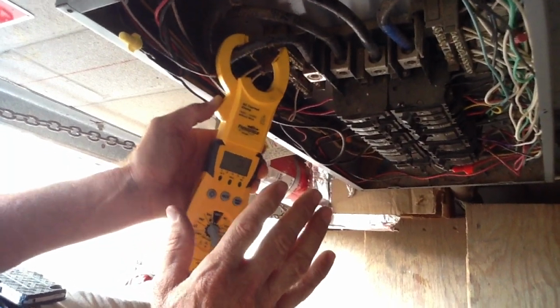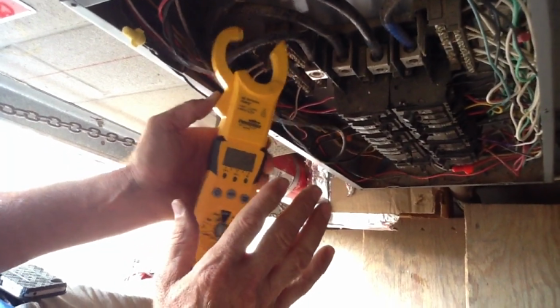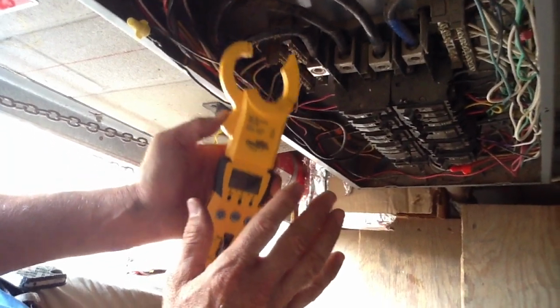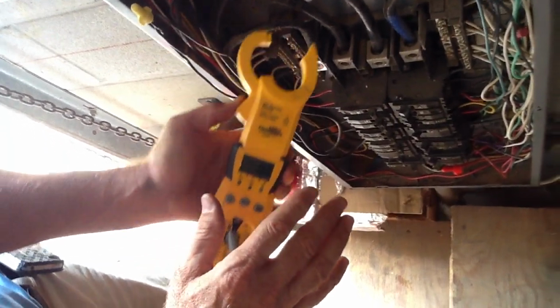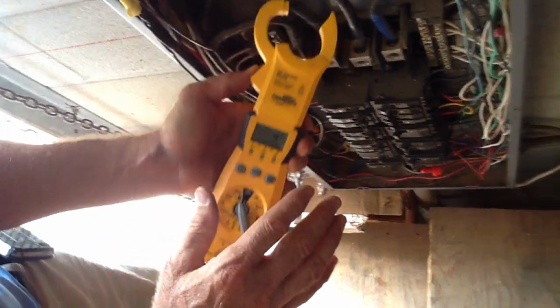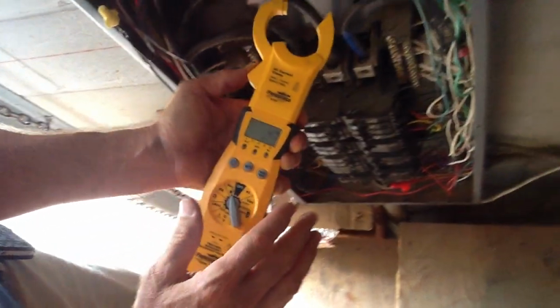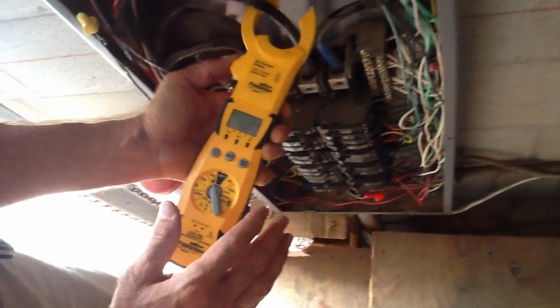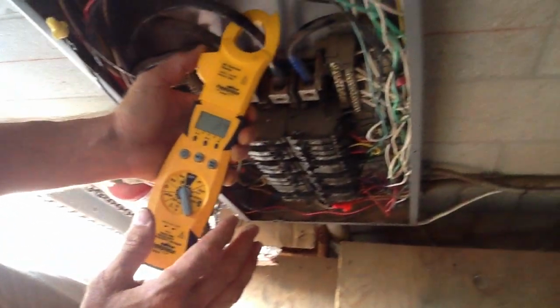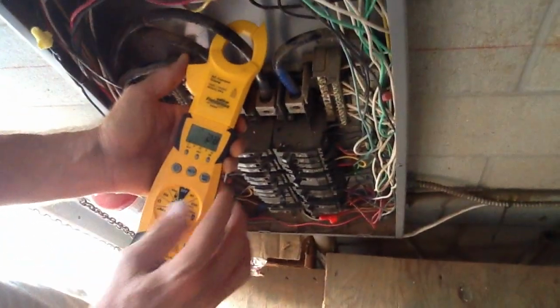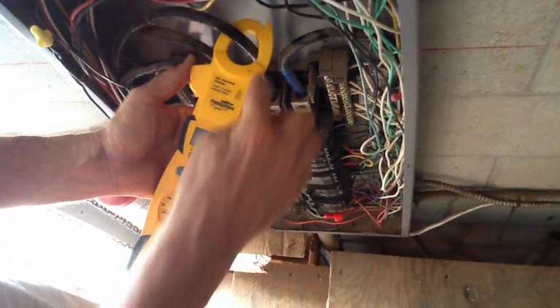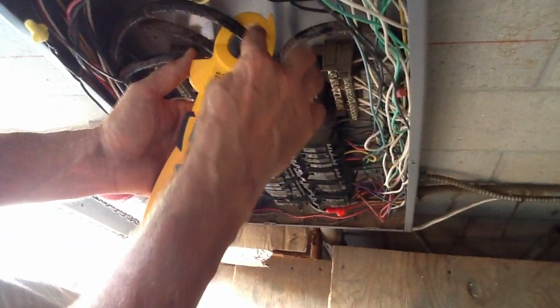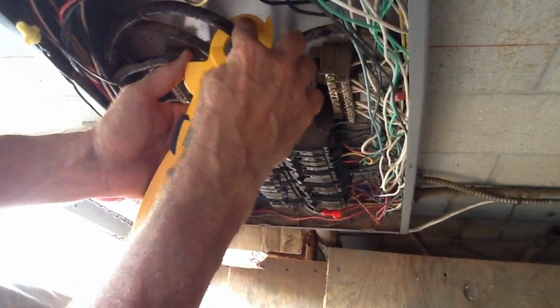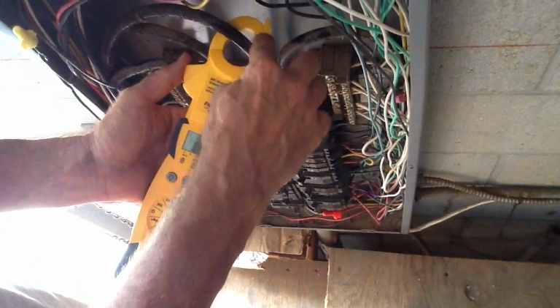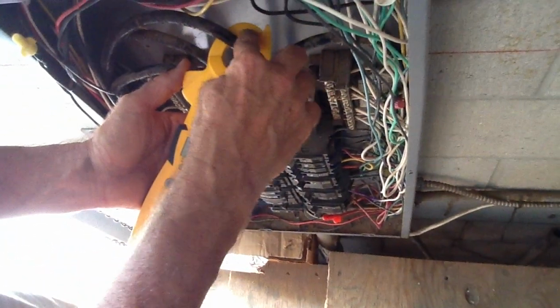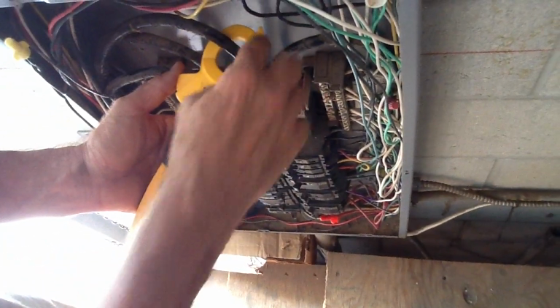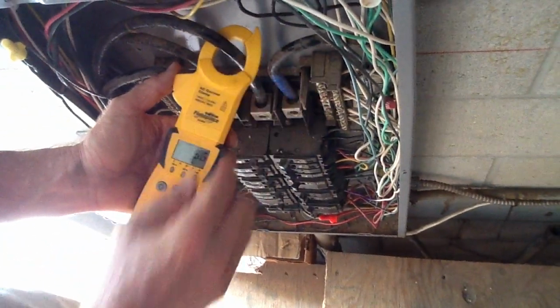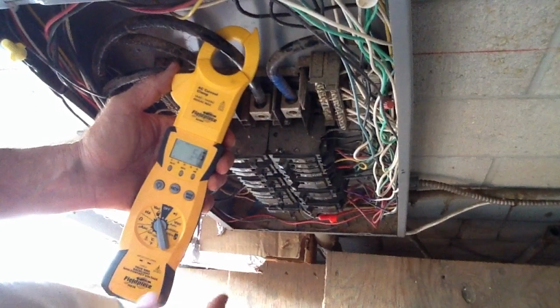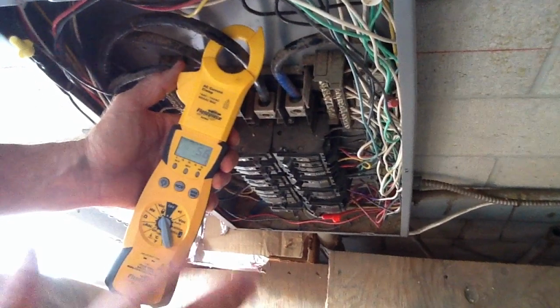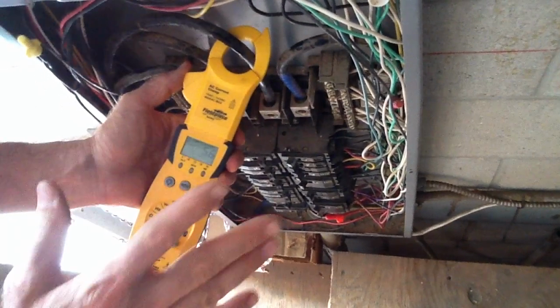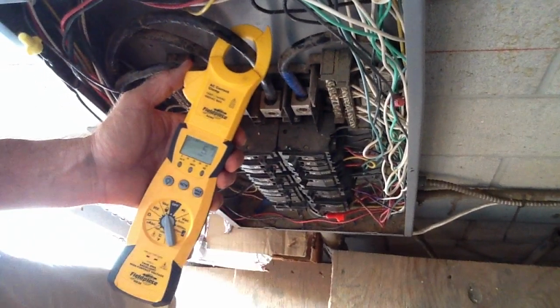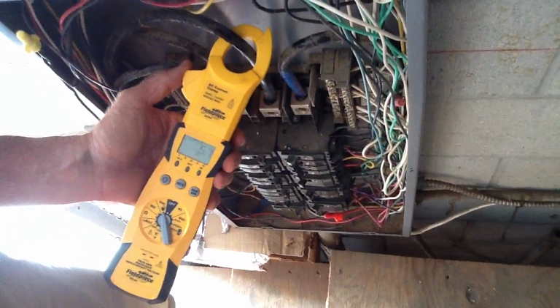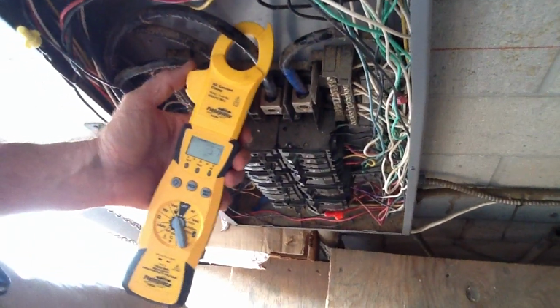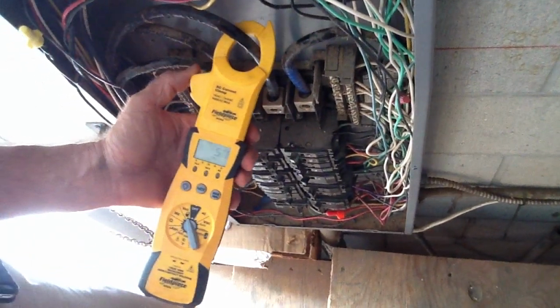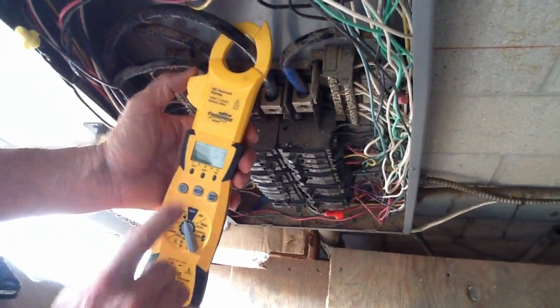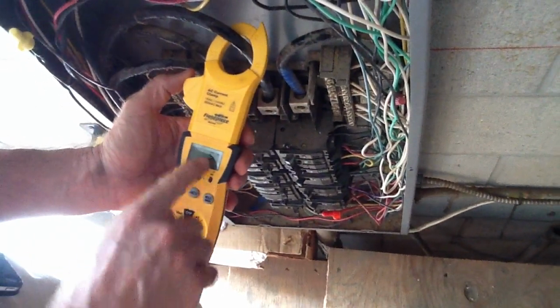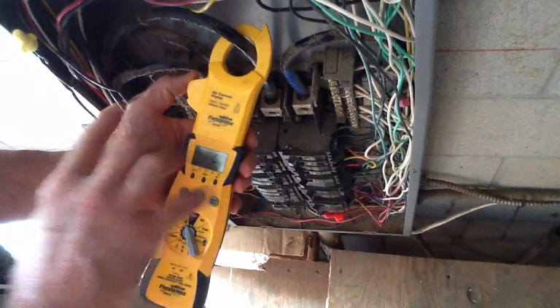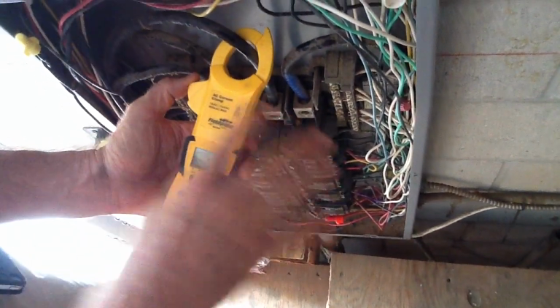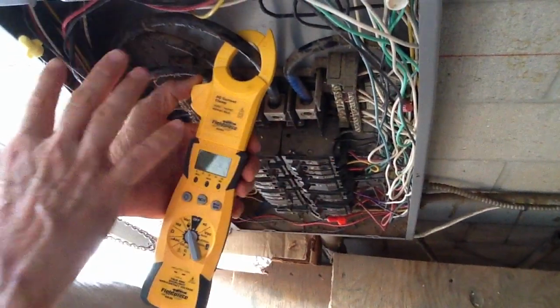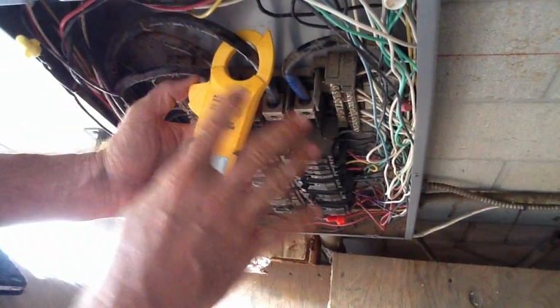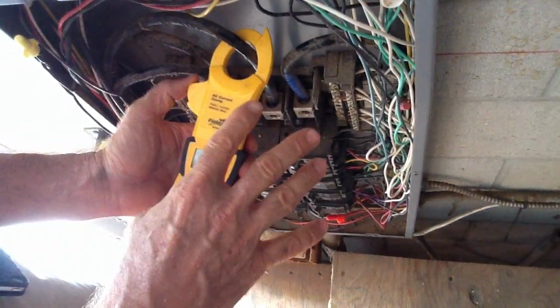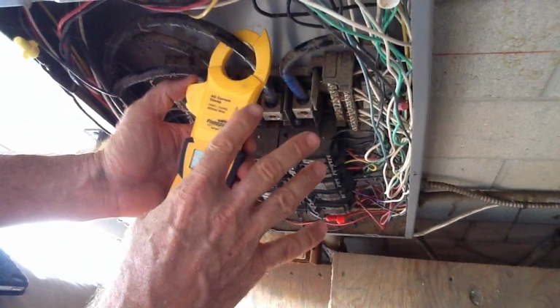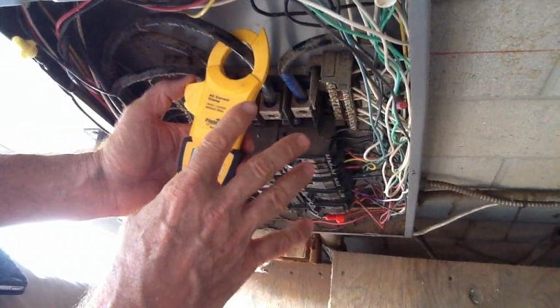One of the main things I want to point out with the amp probe: this piece has to be totally closed. Other than that, that's how you use an amp probe — you just read each leg individually.